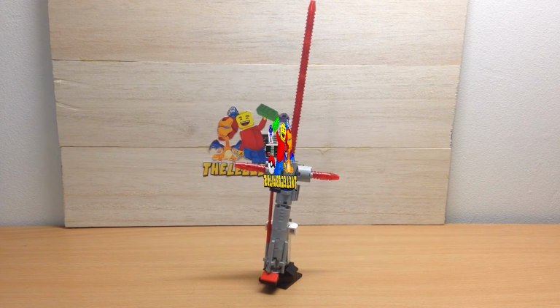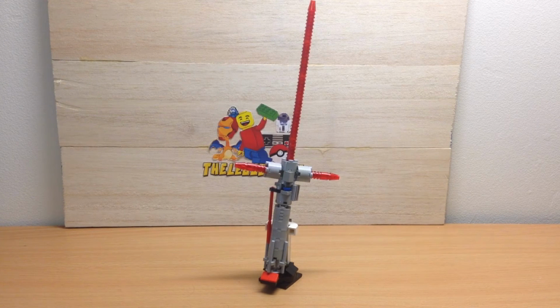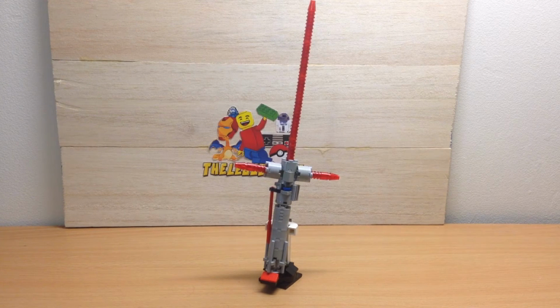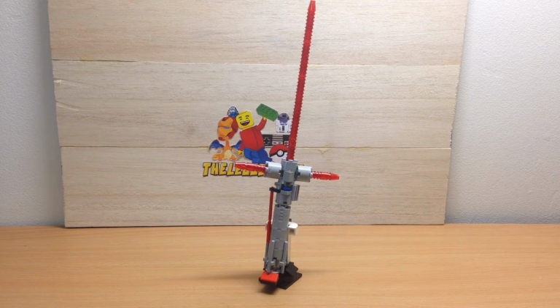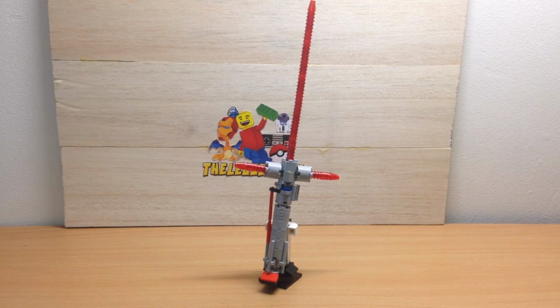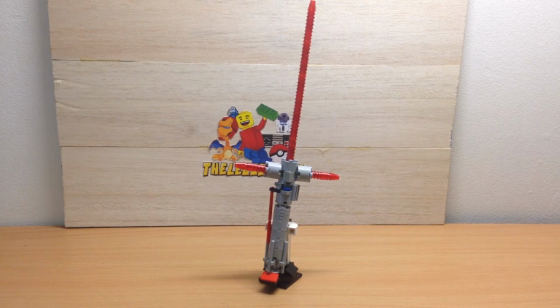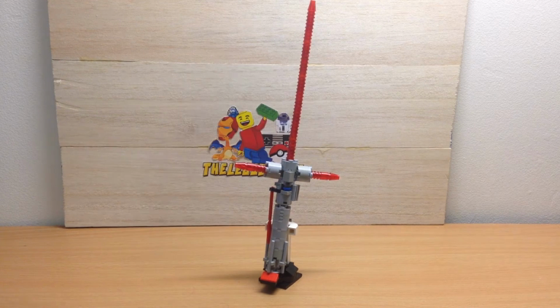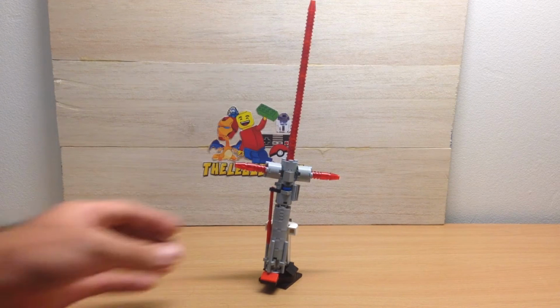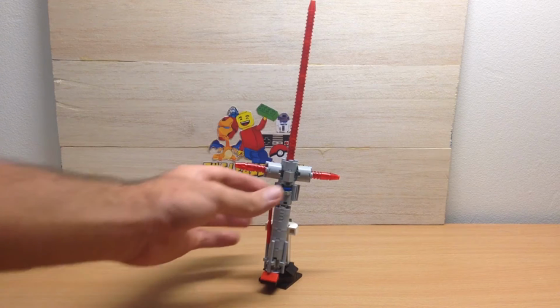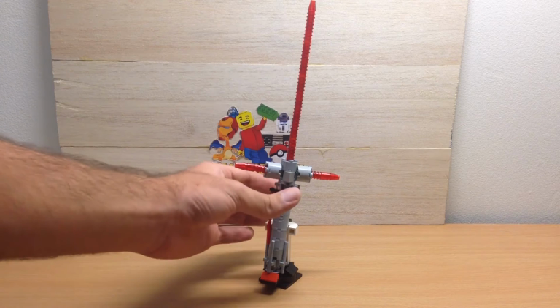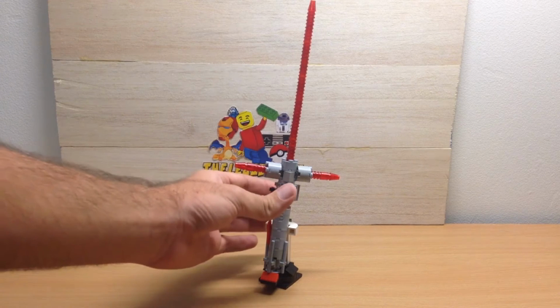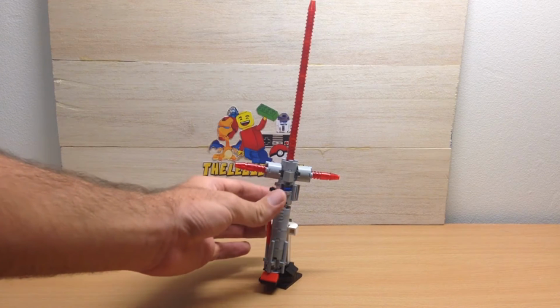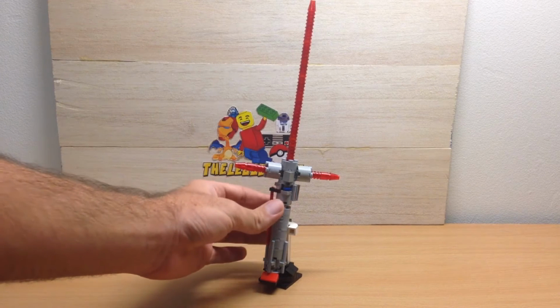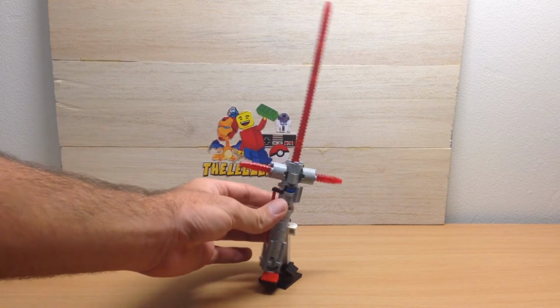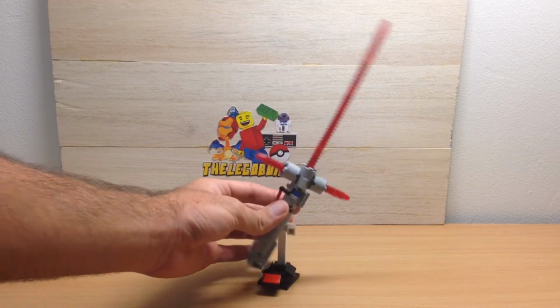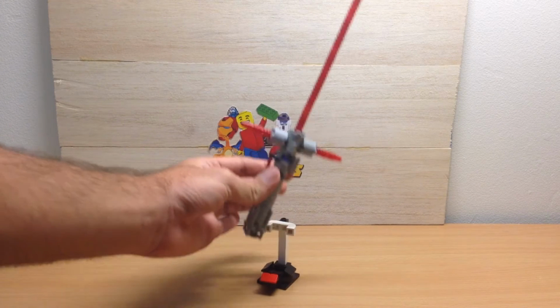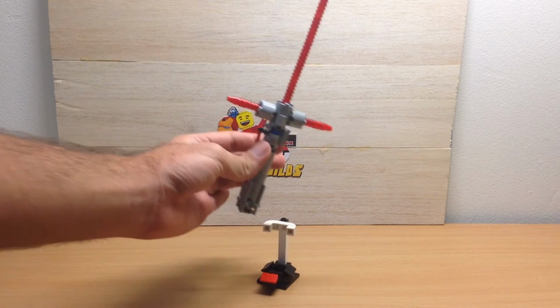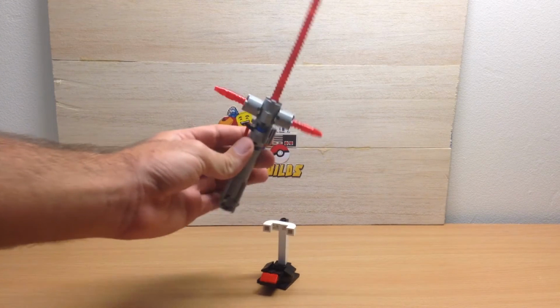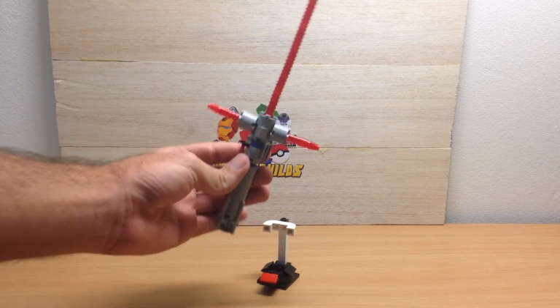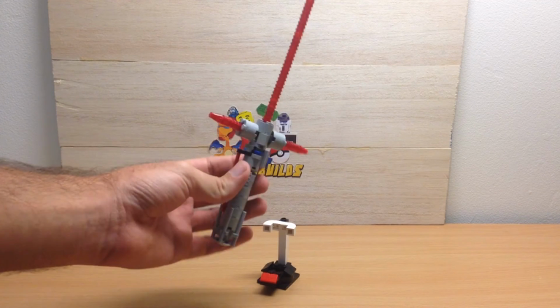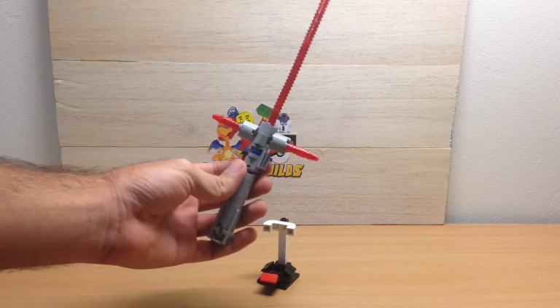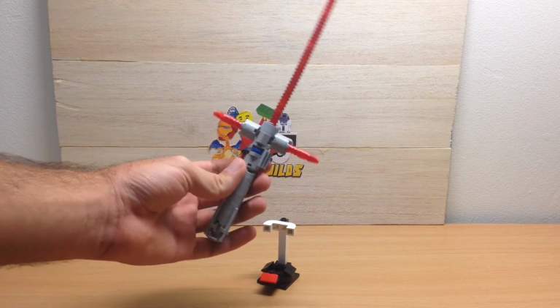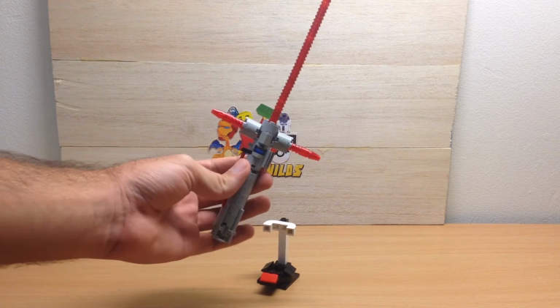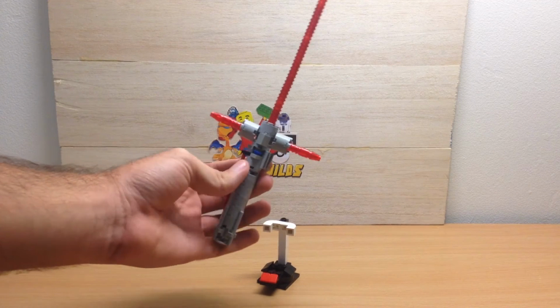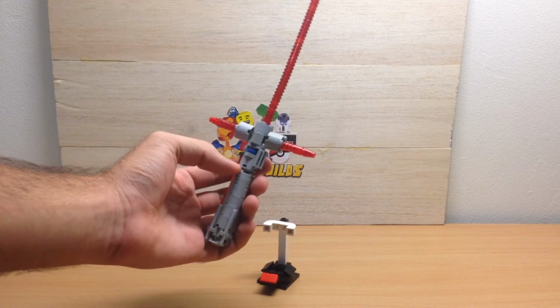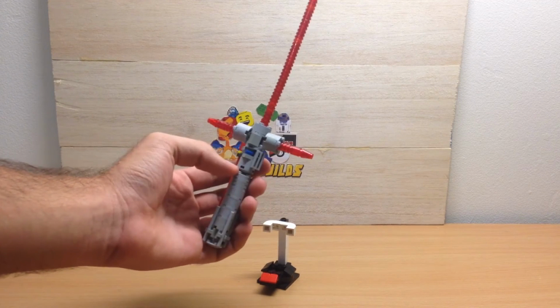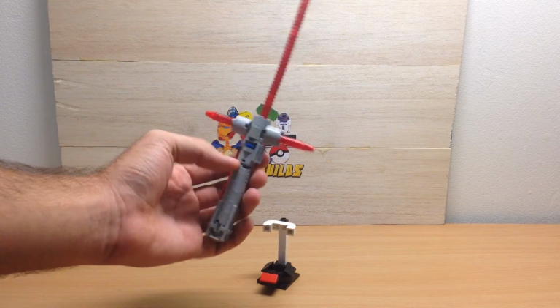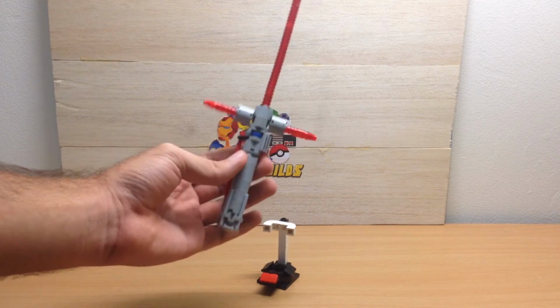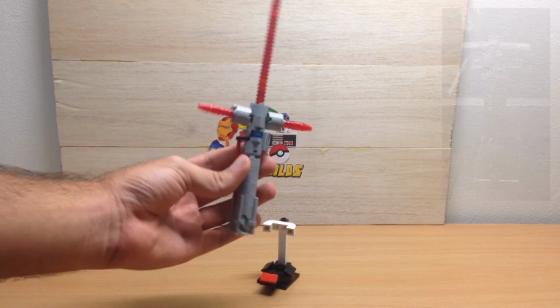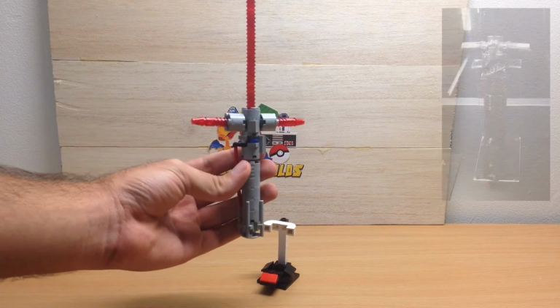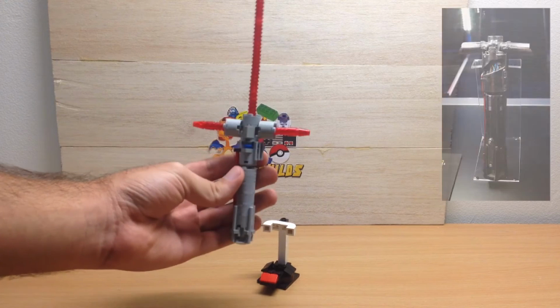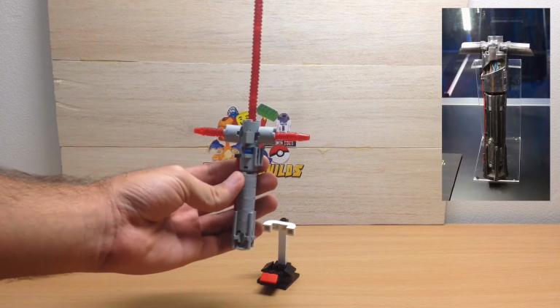Hey guys, it's The Lego Builds, and continuing on with the Star Wars builds that I have going for the new movie, I have a mini Kylo Ren's lightsaber.